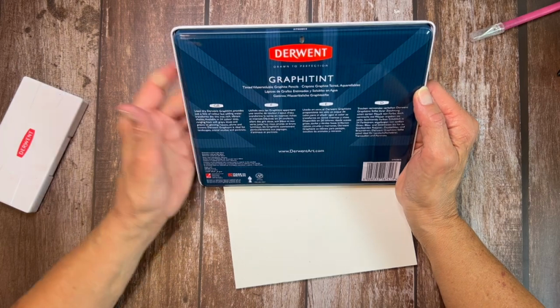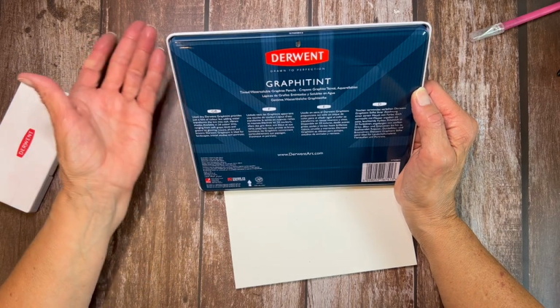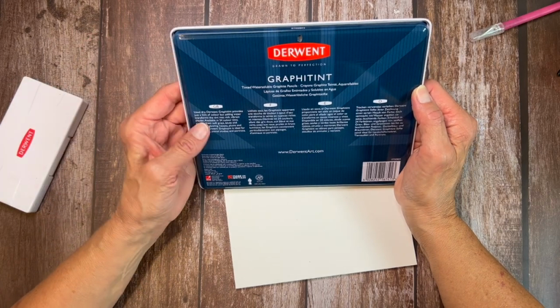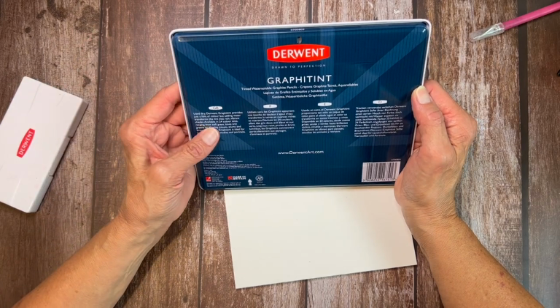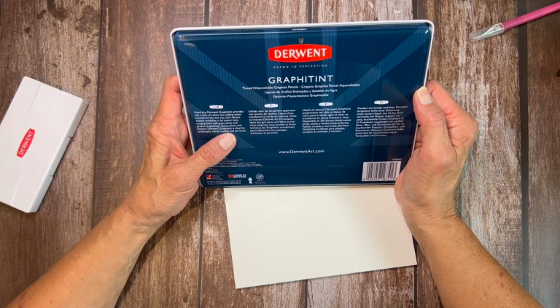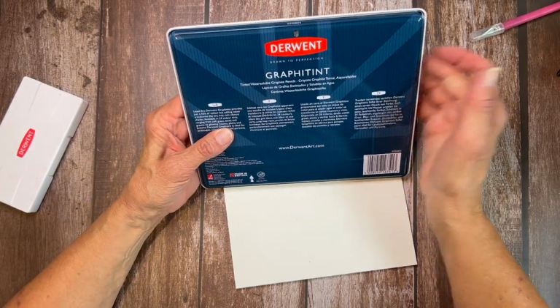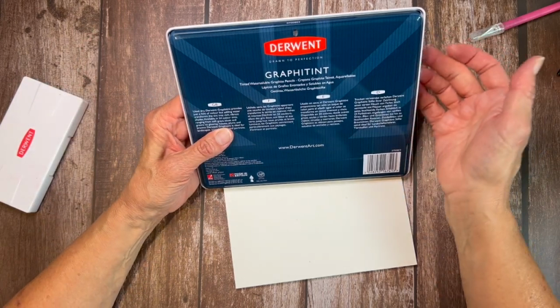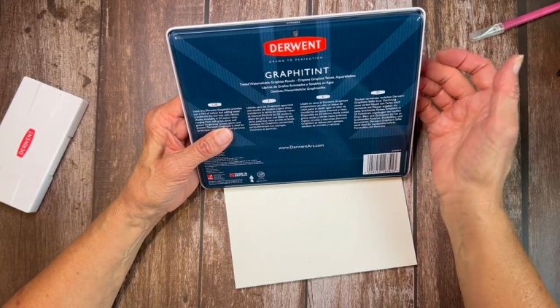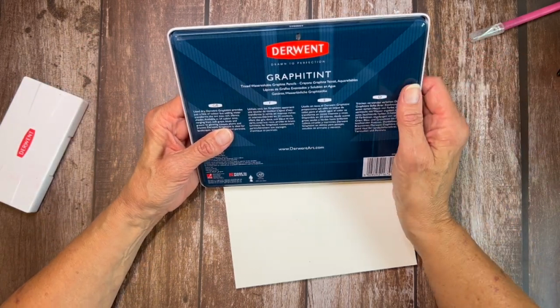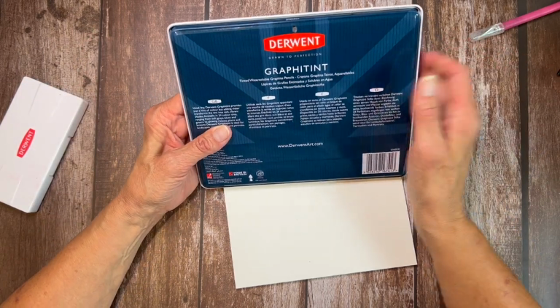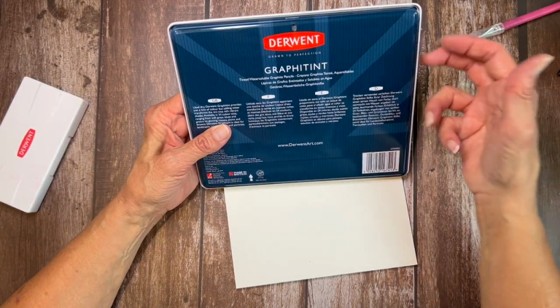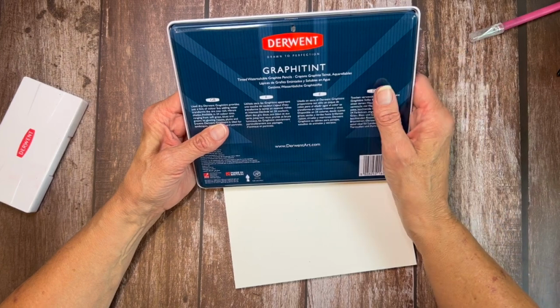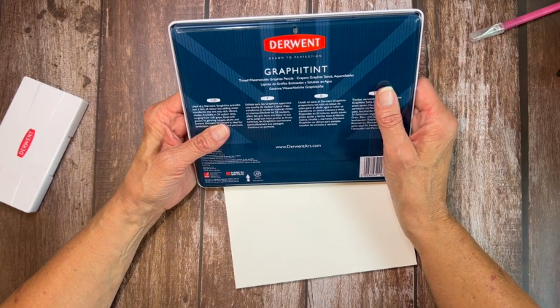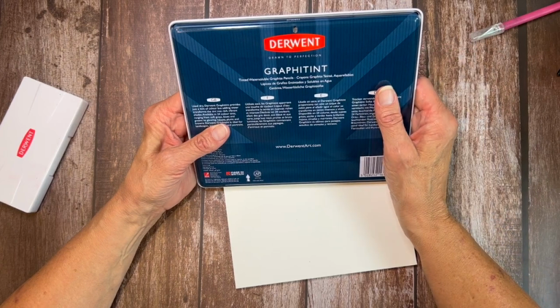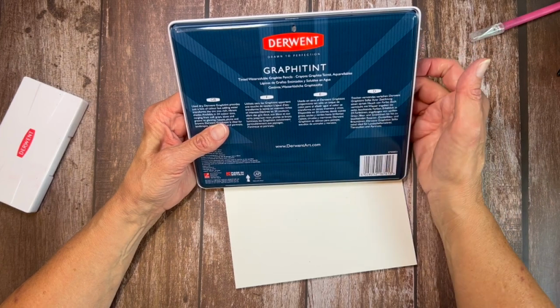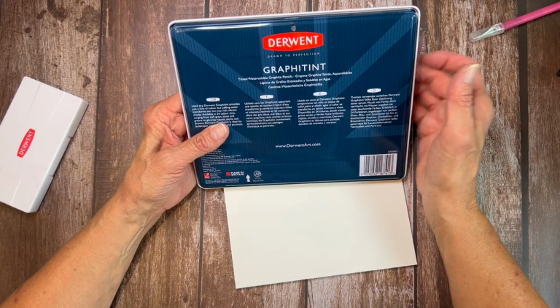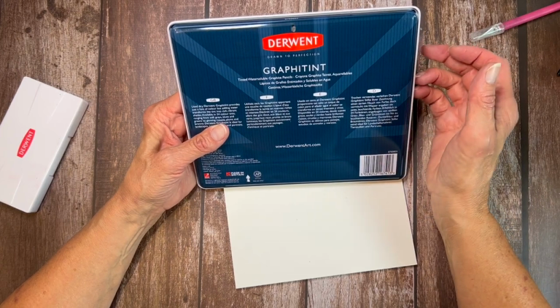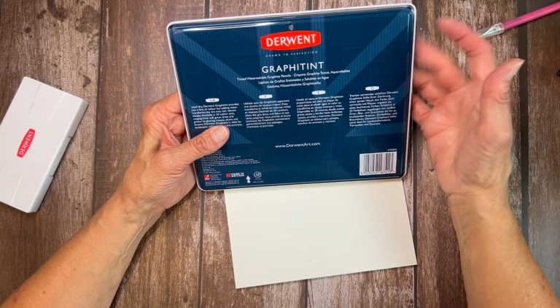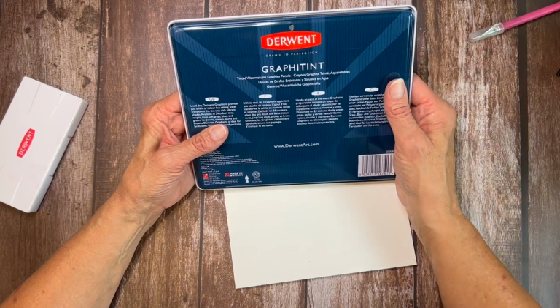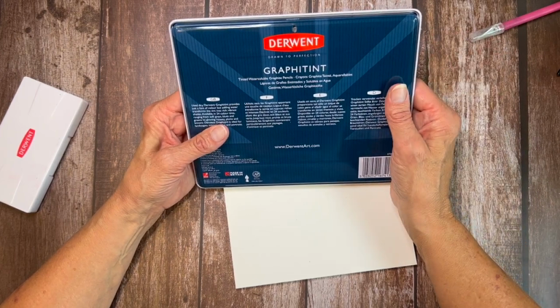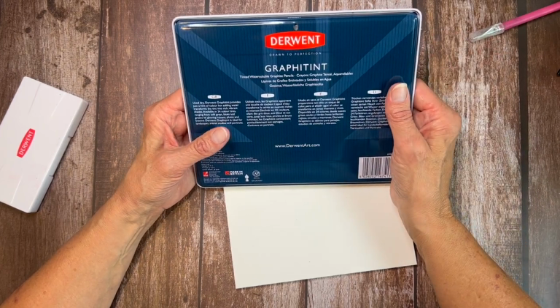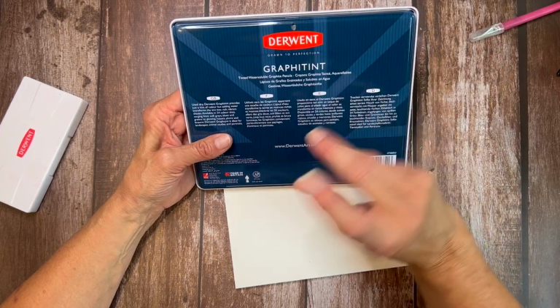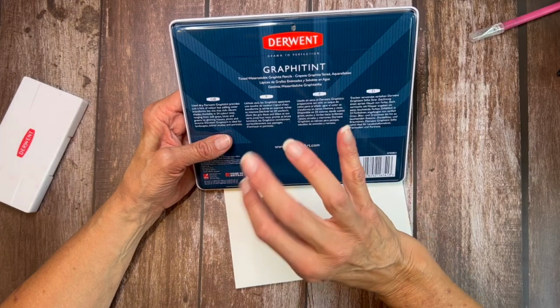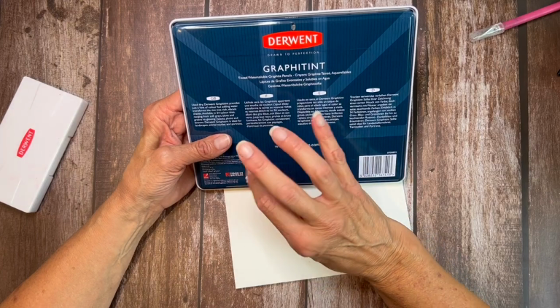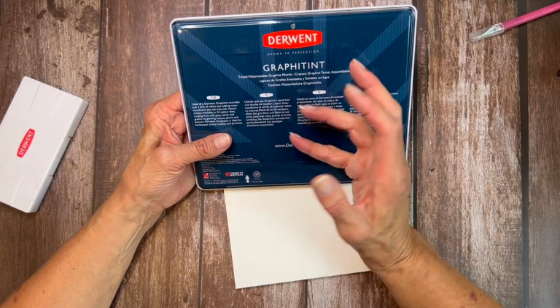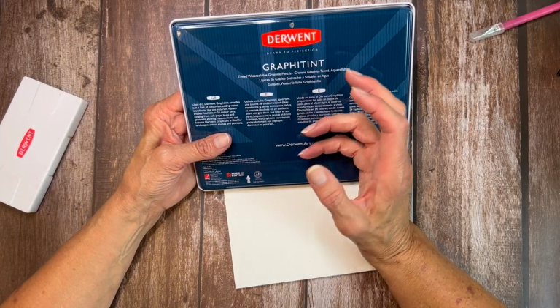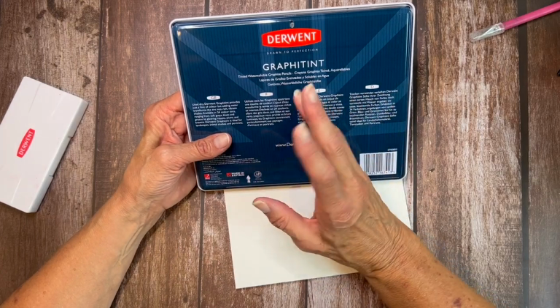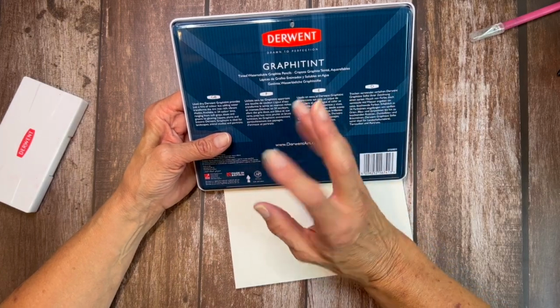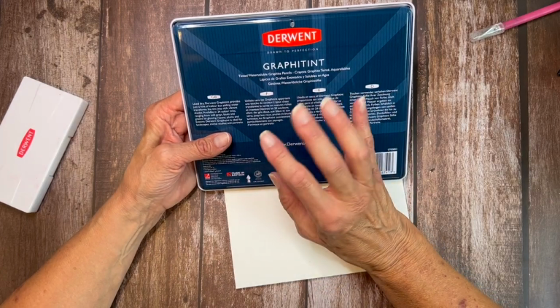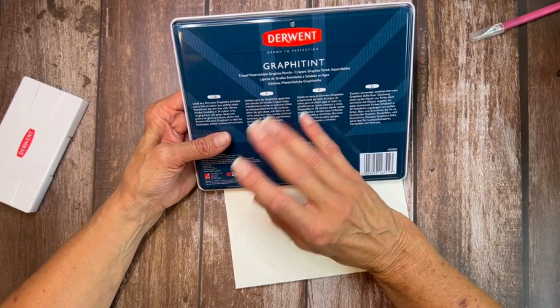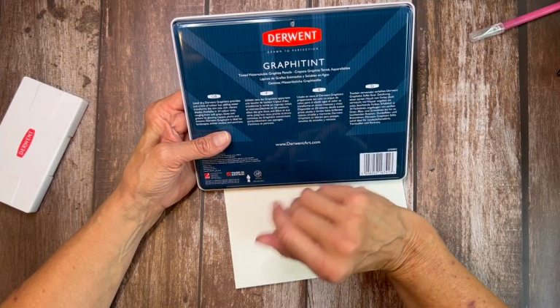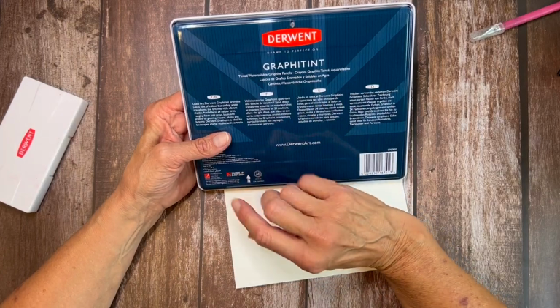You can use them dry like a colored pencil and then blend with water, and that will give you a more intense color. It will also bring up that graphite — not sparkles, that's not the right word — but a little bit of a sheen. You'll see when we do it. These are very well made.